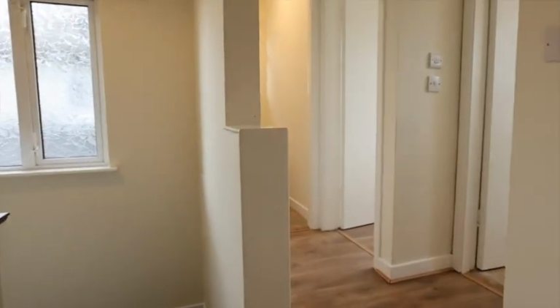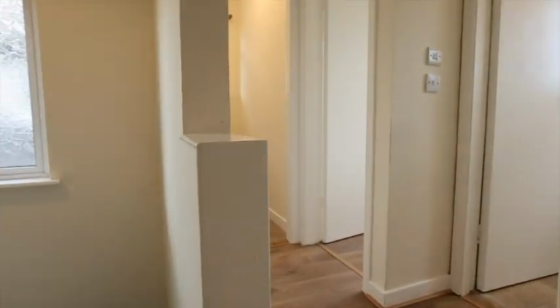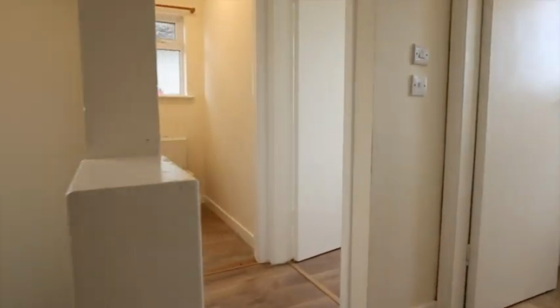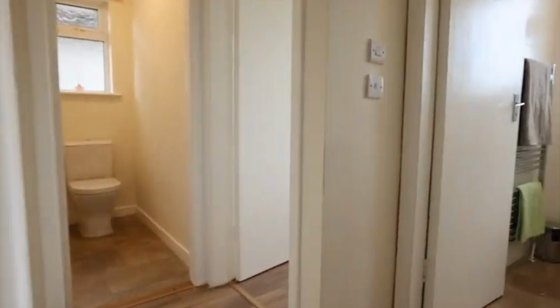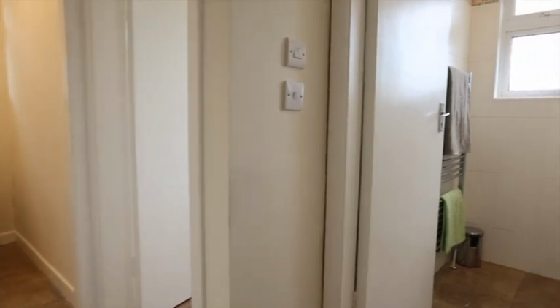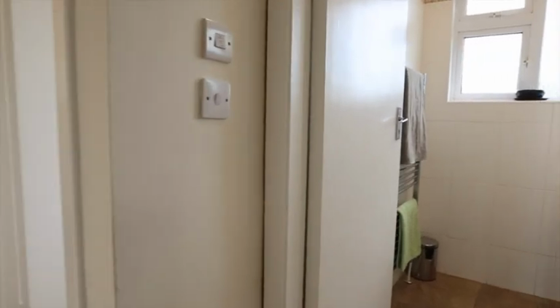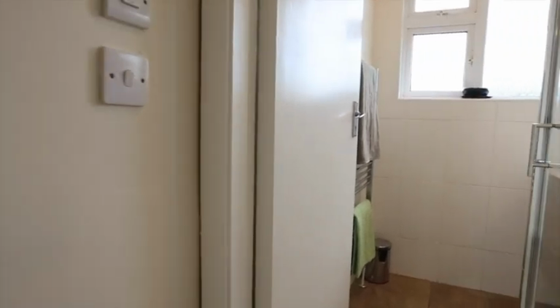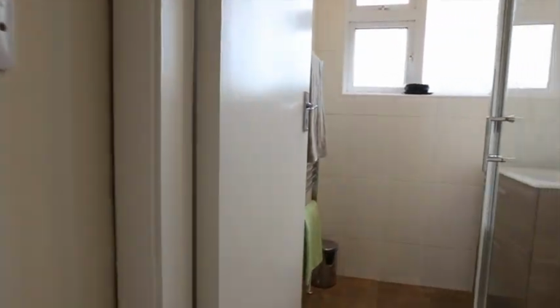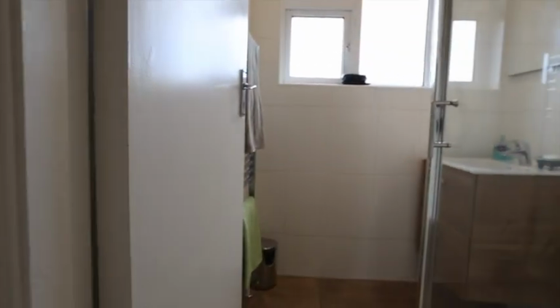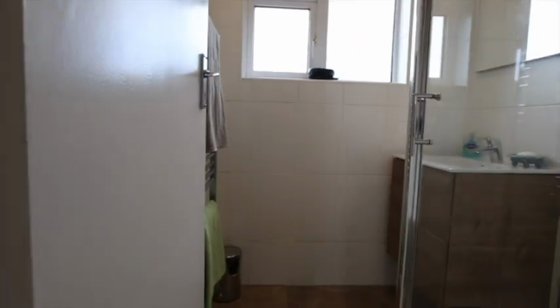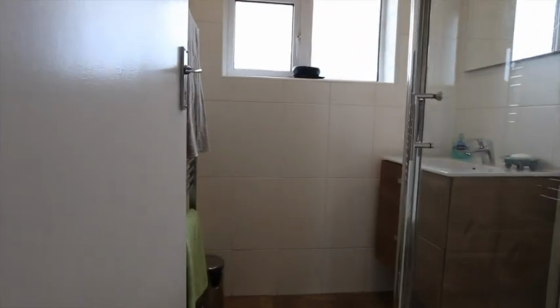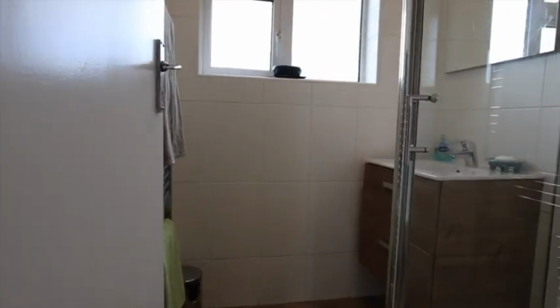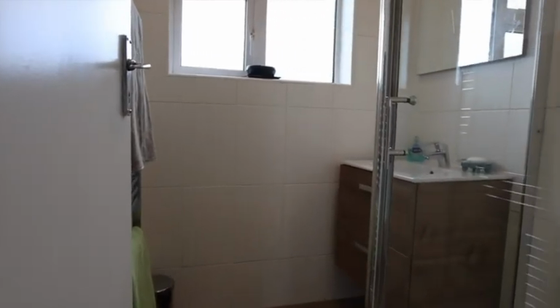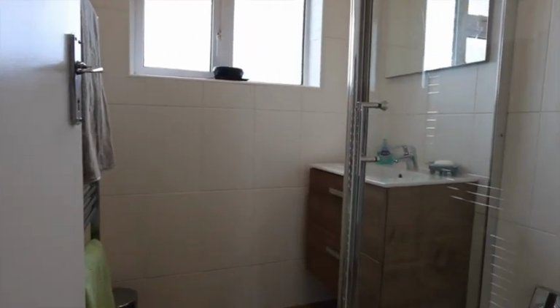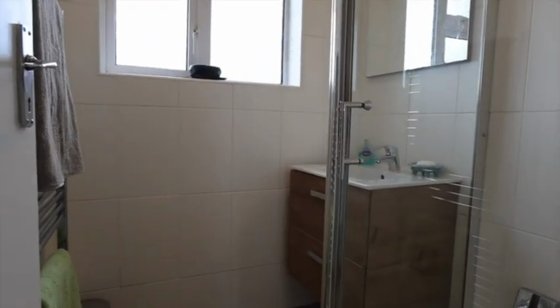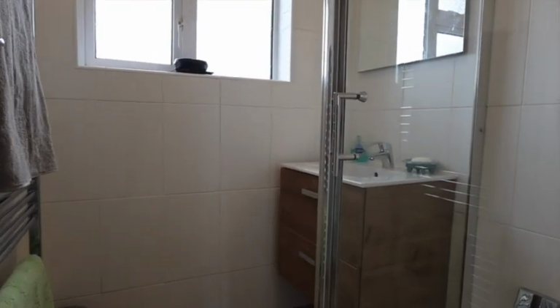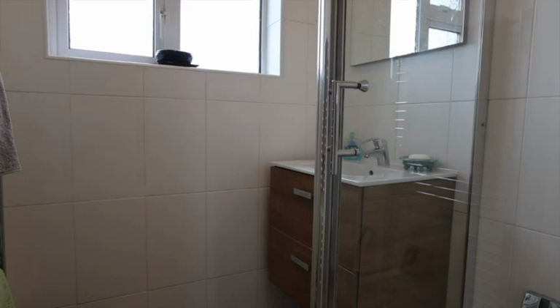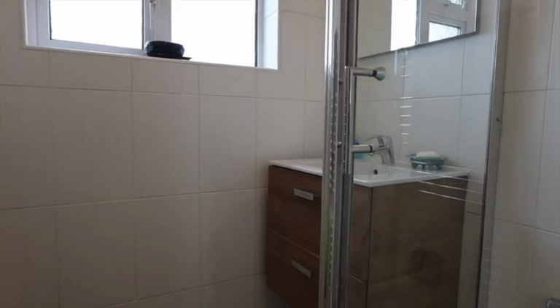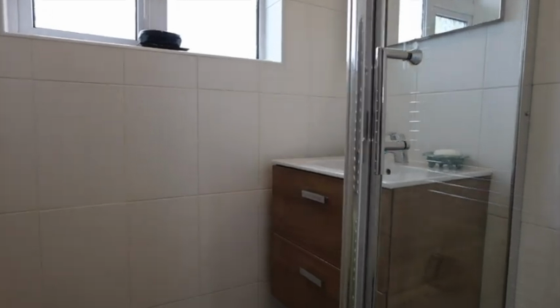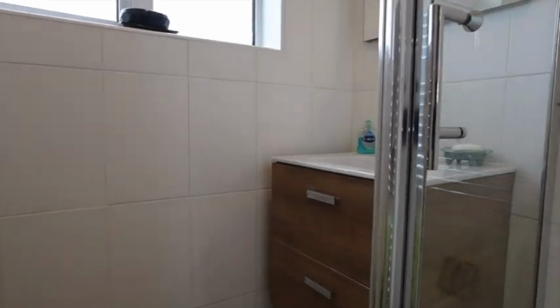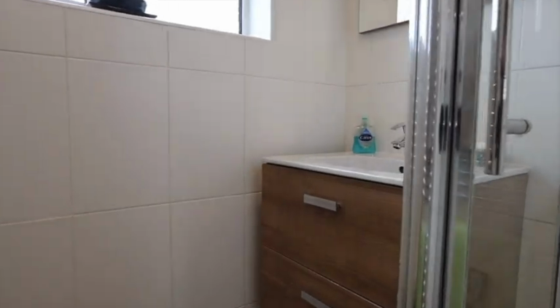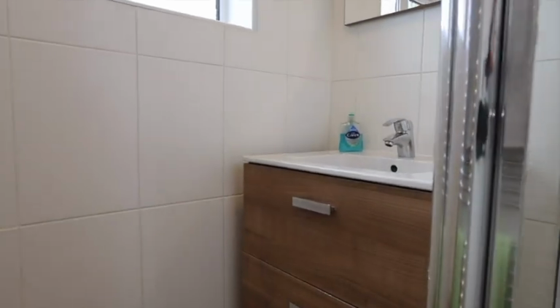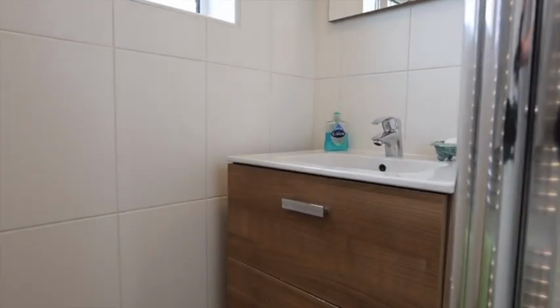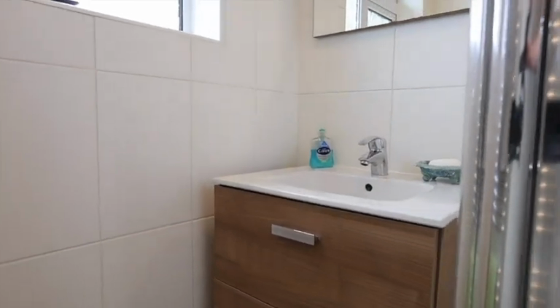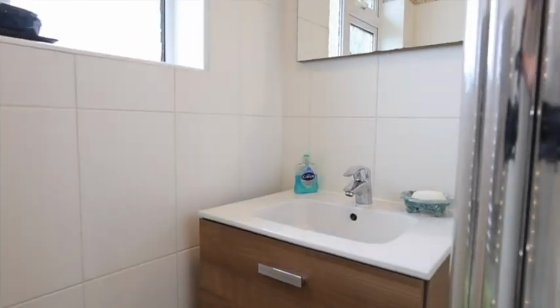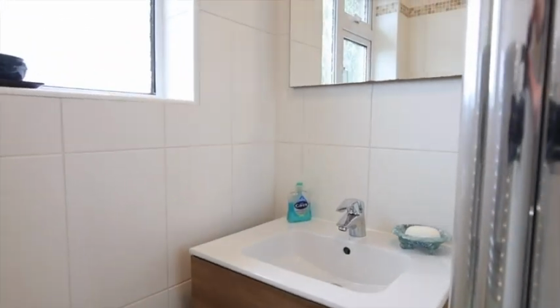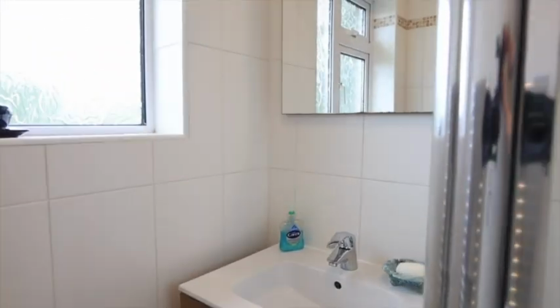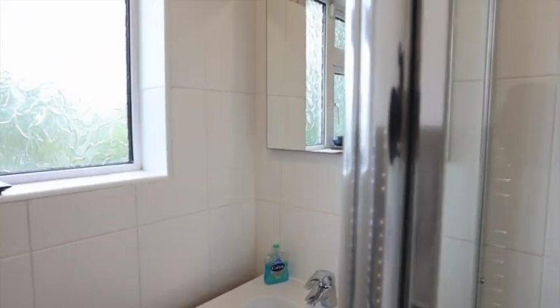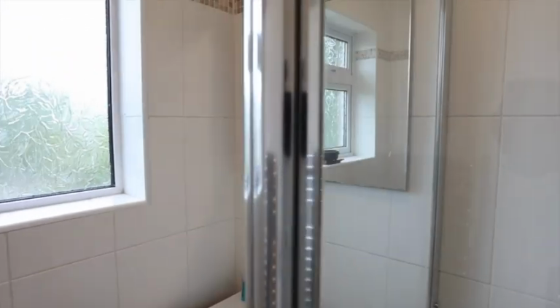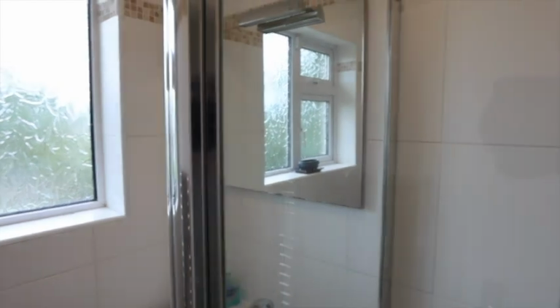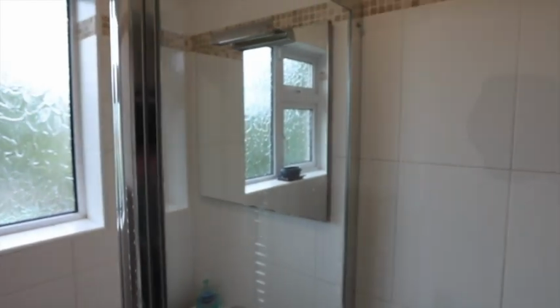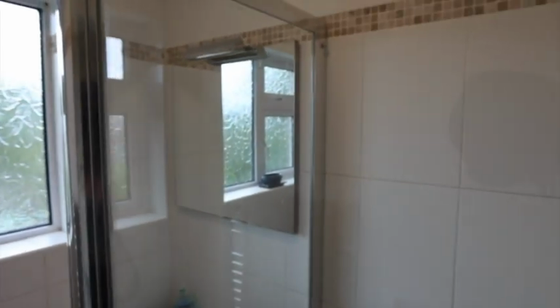This is your shower room — nice shower, WC, heated towel rail, nicely tiled. That was upgraded not so long ago. The owners have put a lot of work into the property.